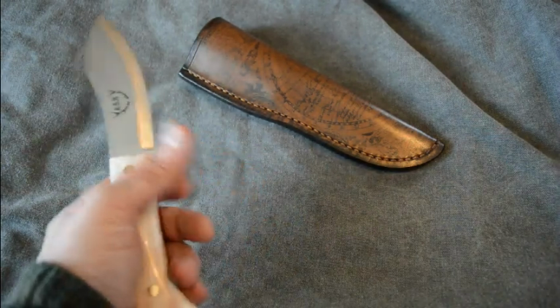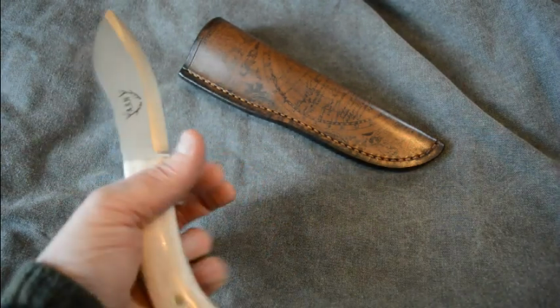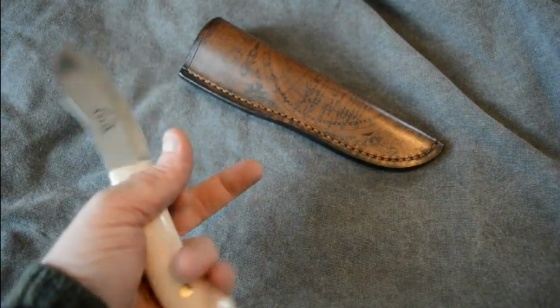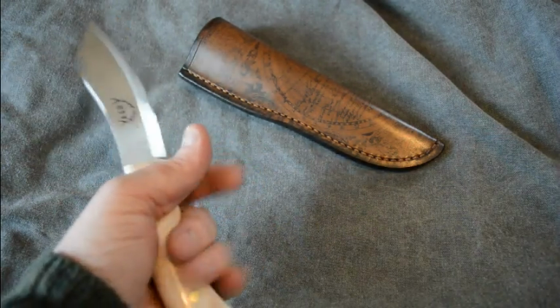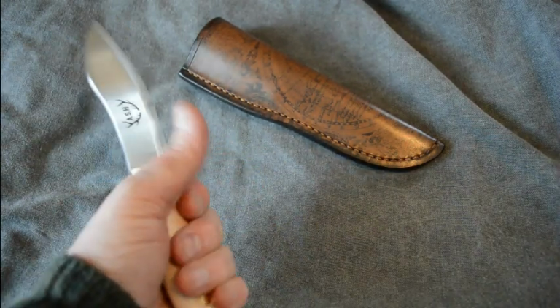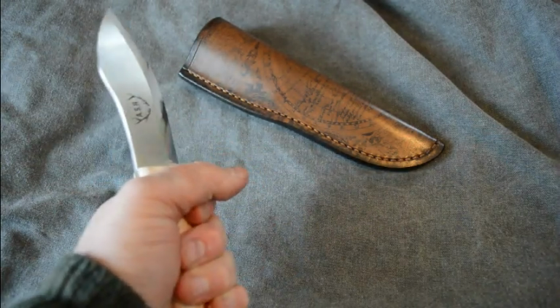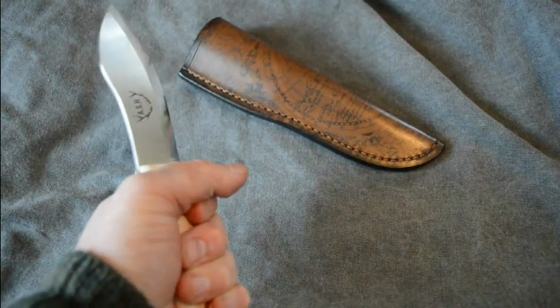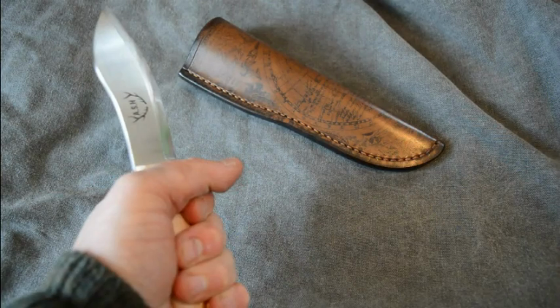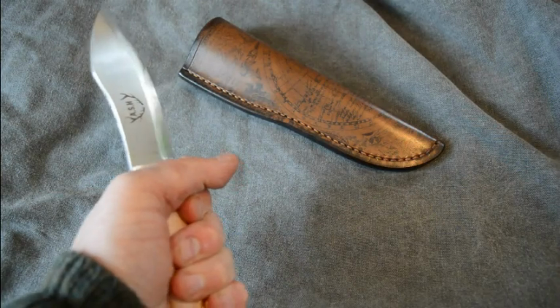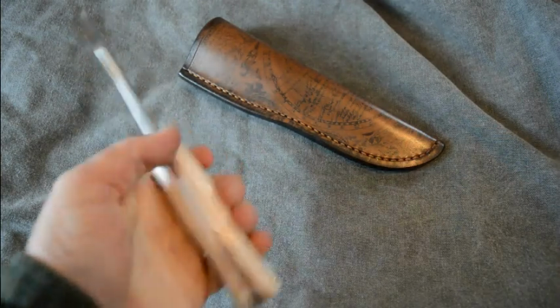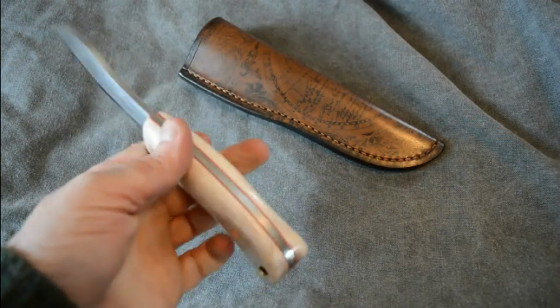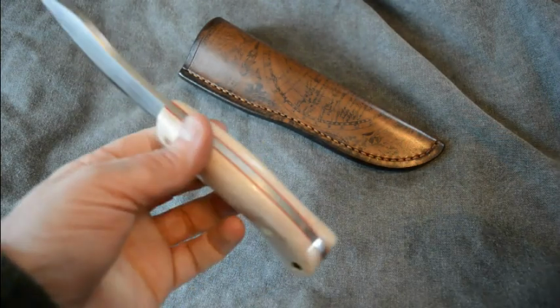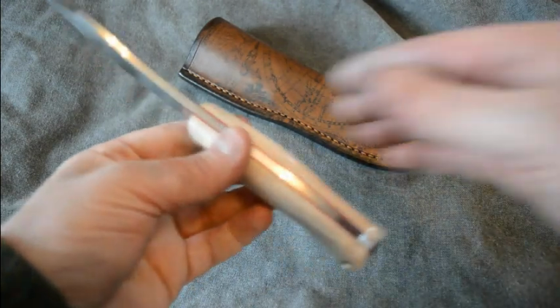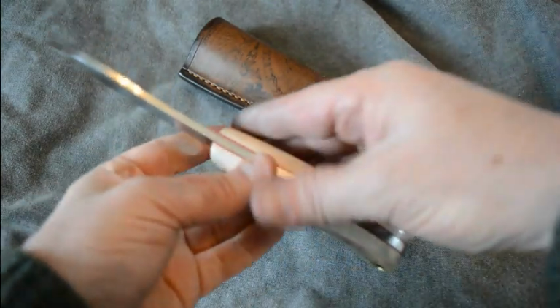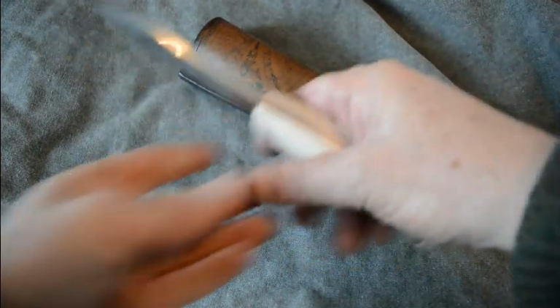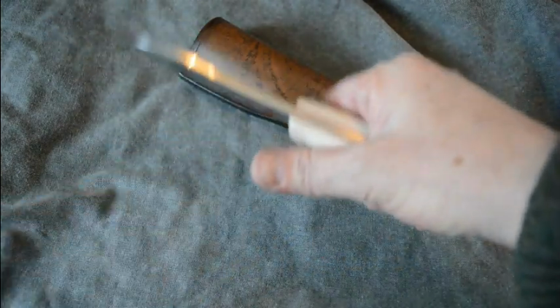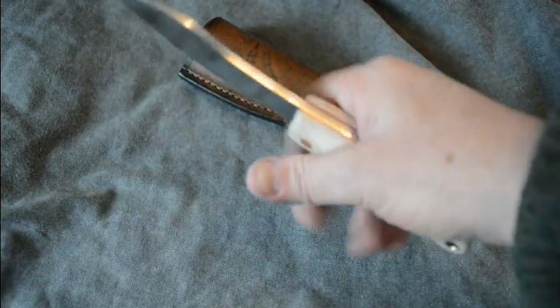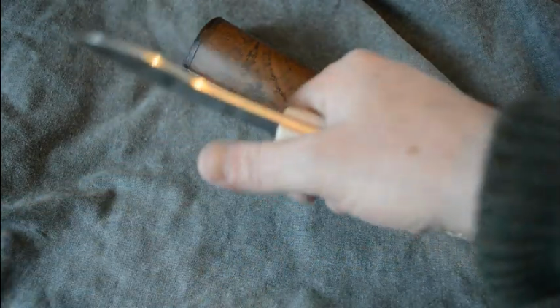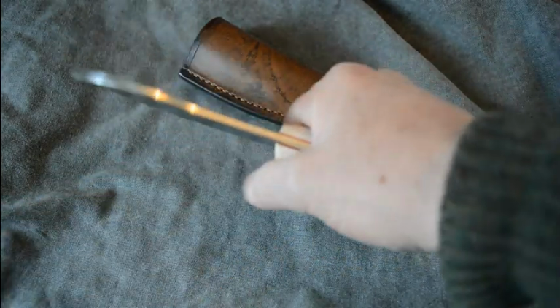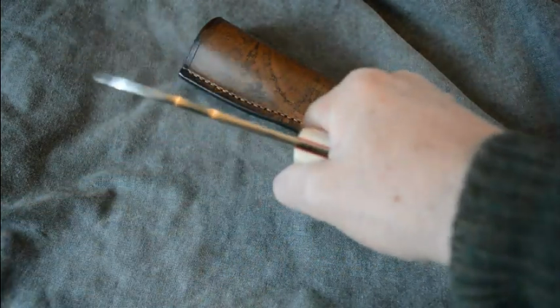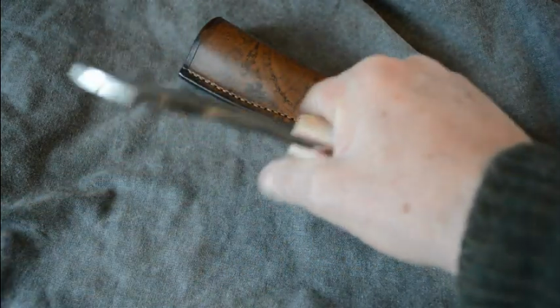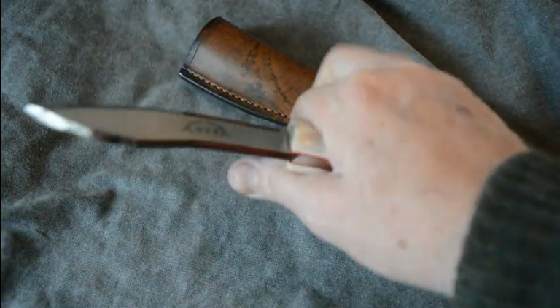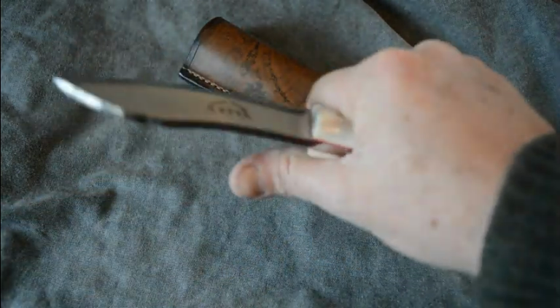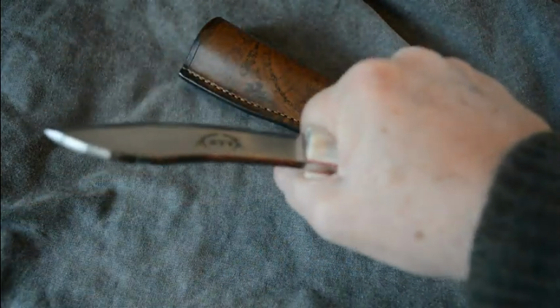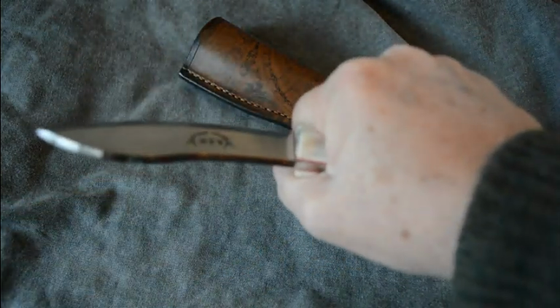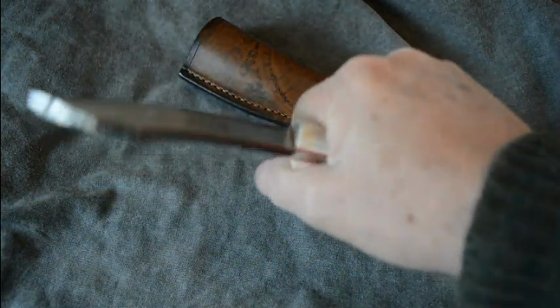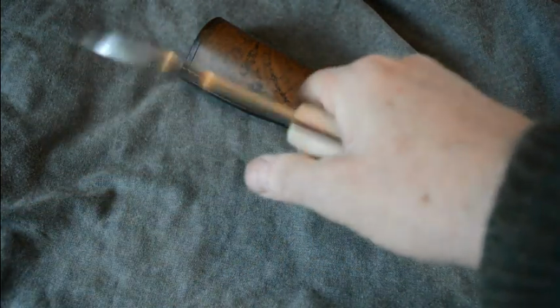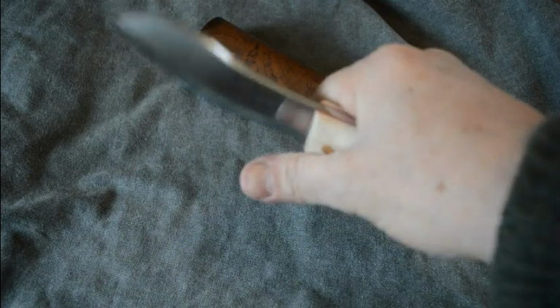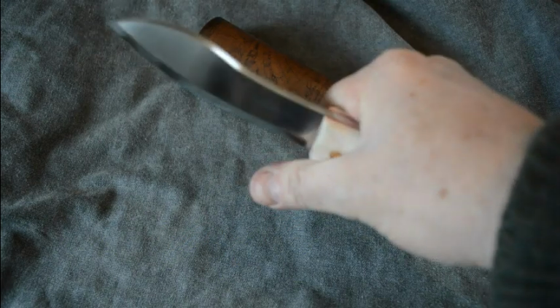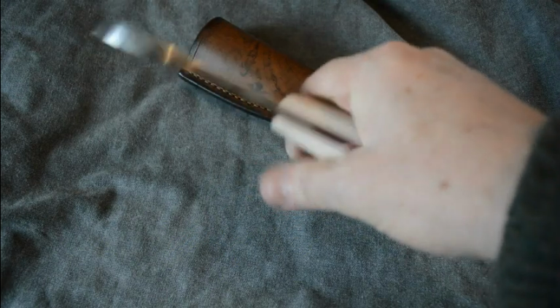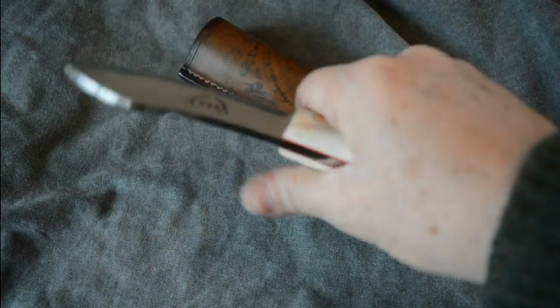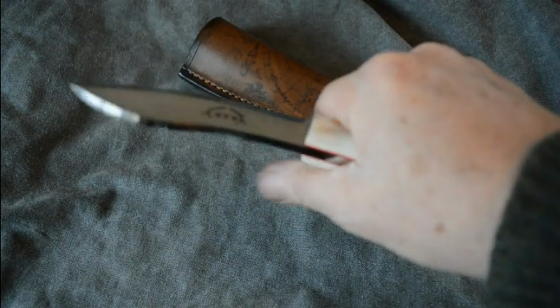It's got a wonderful feel to it. Left or right handed — doesn't make any difference with this. Extremely comfortable.